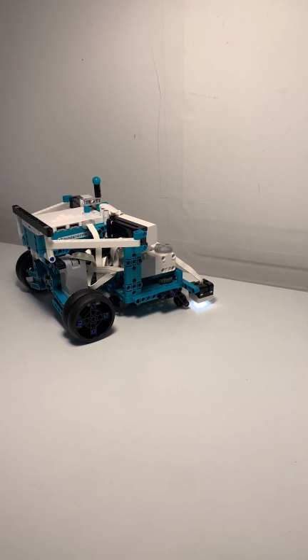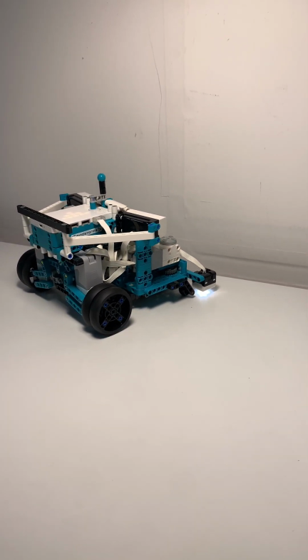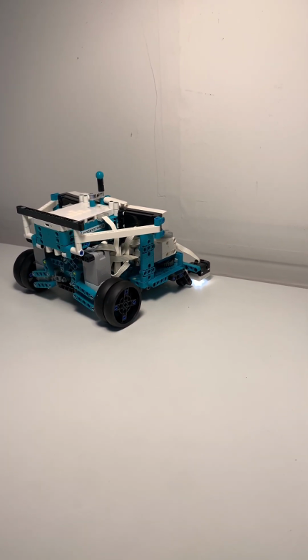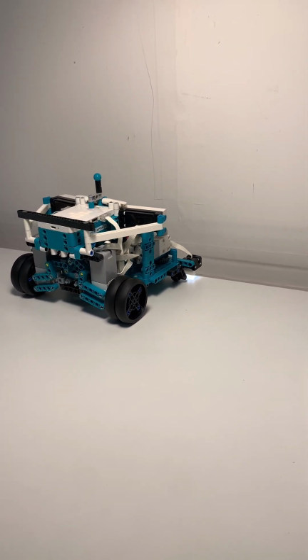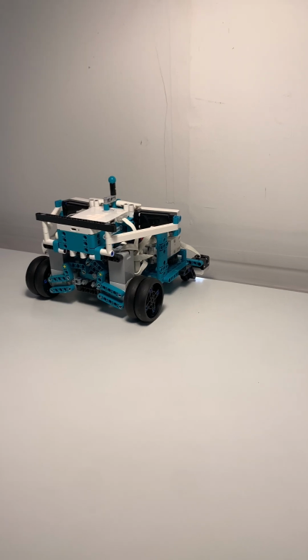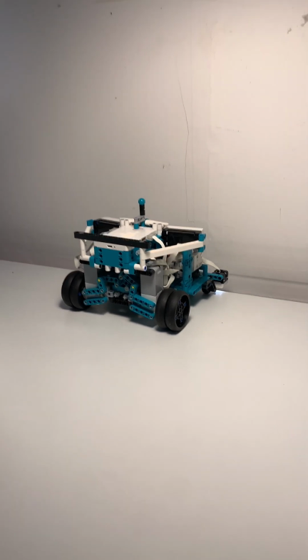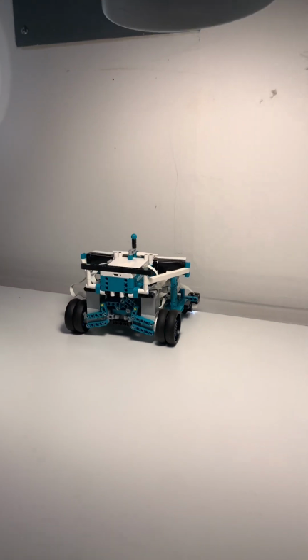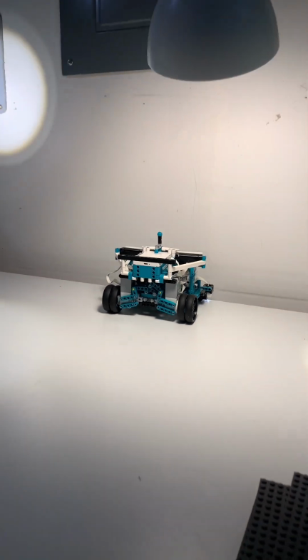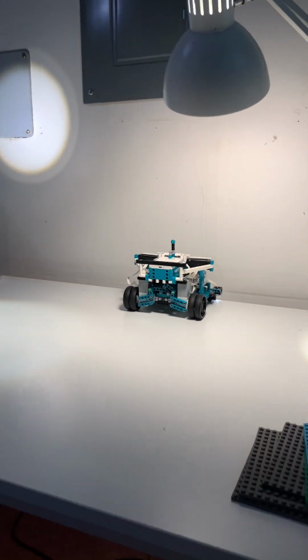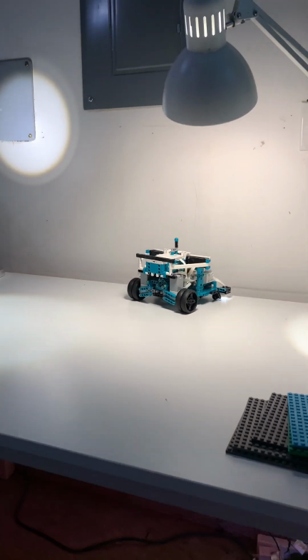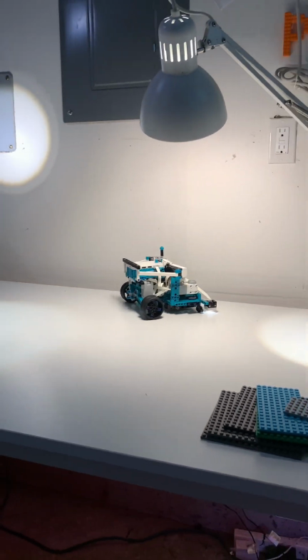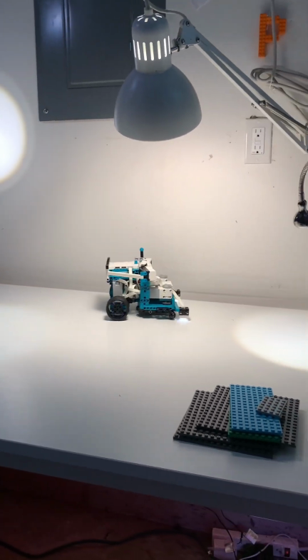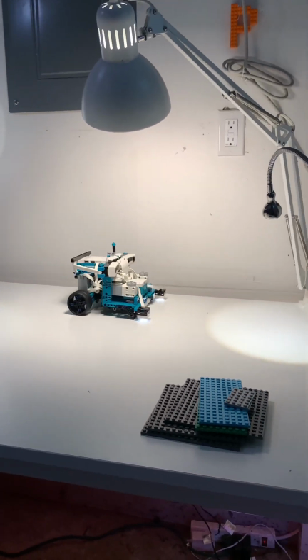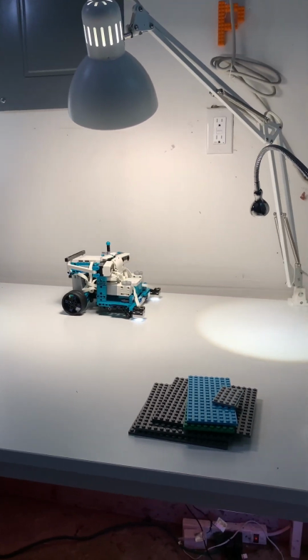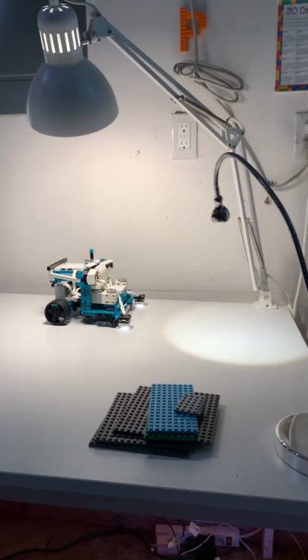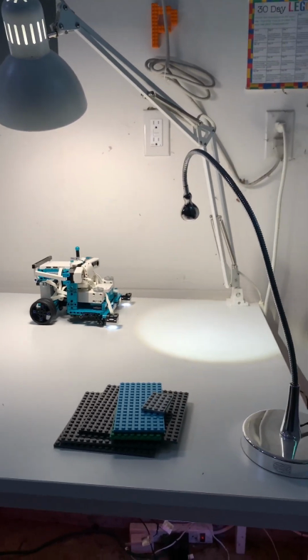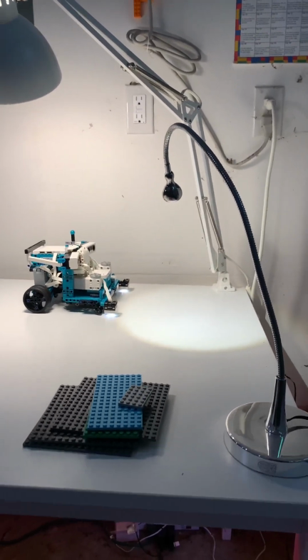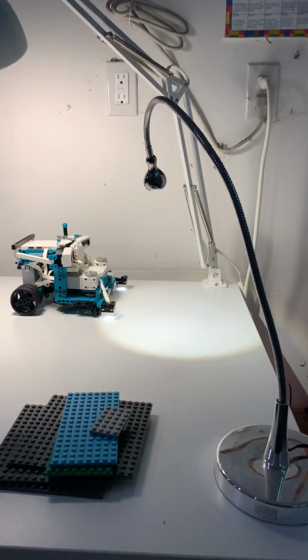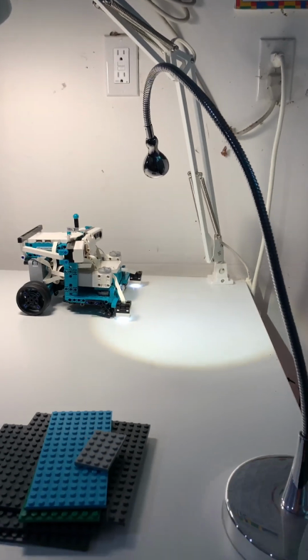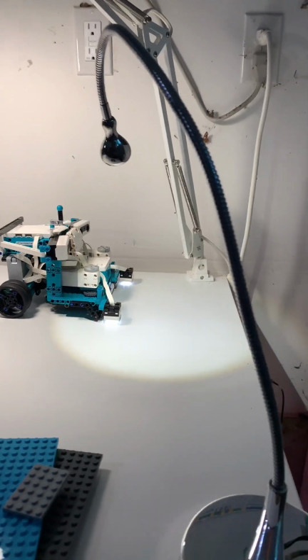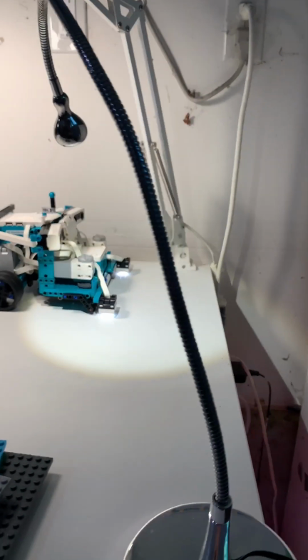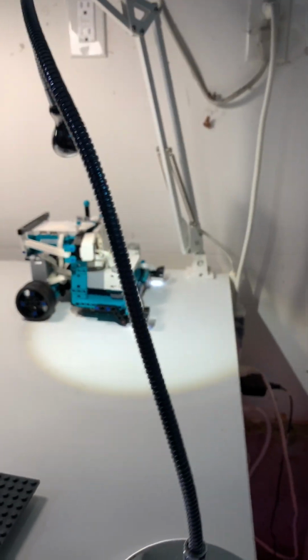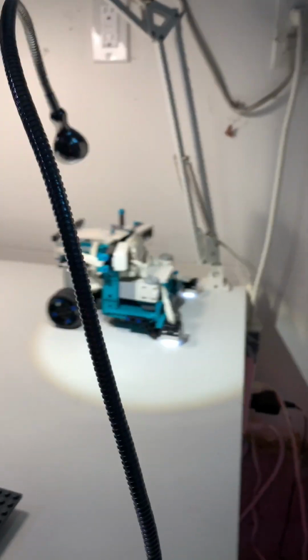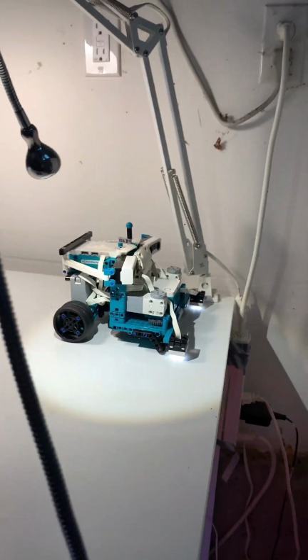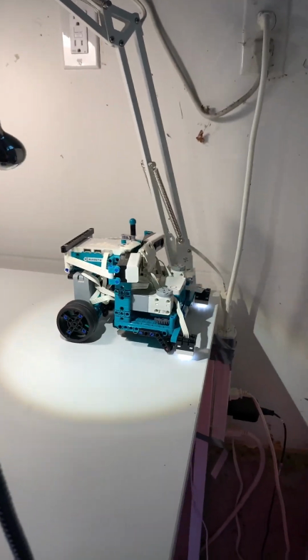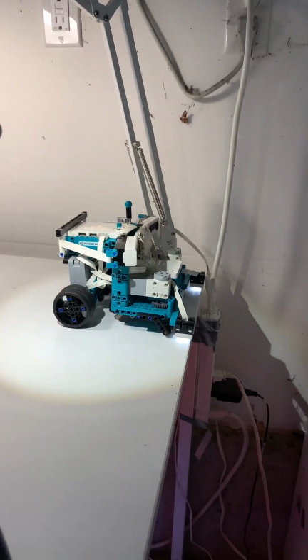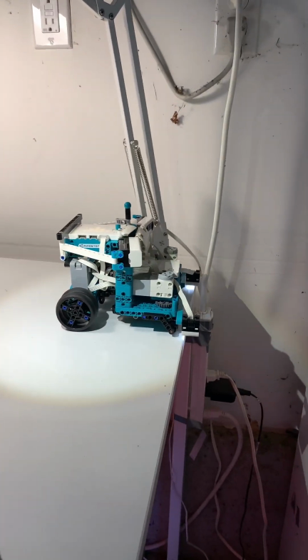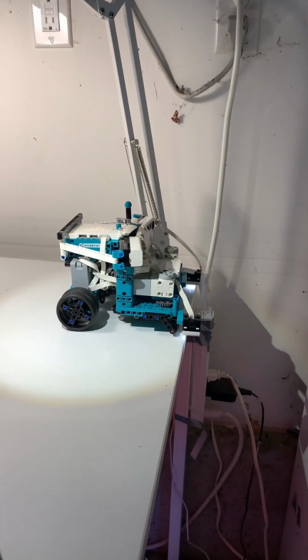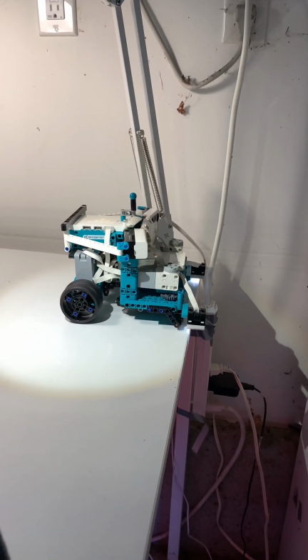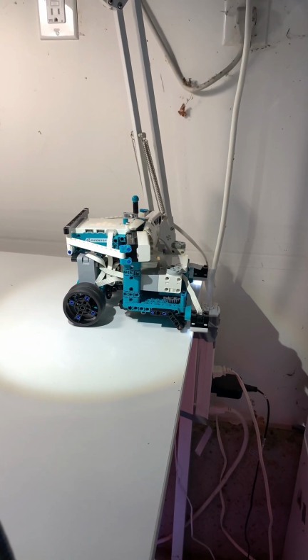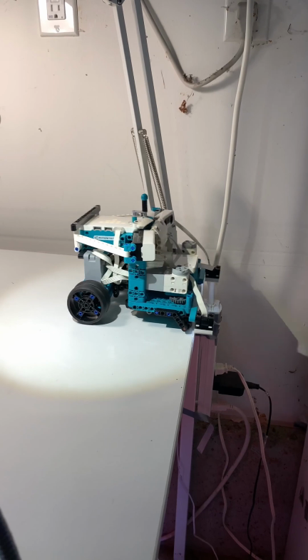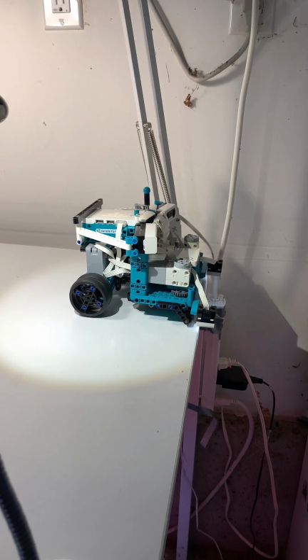Let's see if it aligns itself with this edge — and it did! Look at that, it aligned itself with the wall in the studio. Now let's see if it's going to run off the edge. I hope not because these electronics are quite expensive — and it did stop itself.